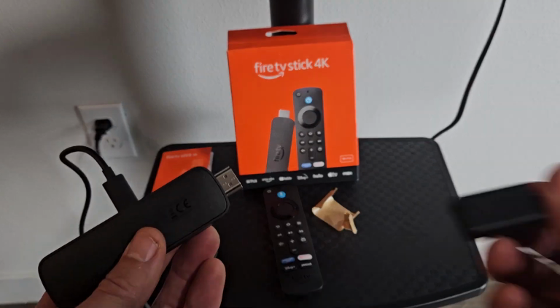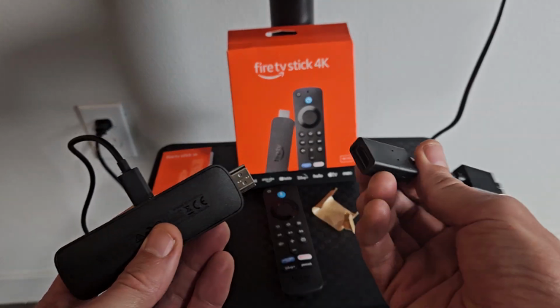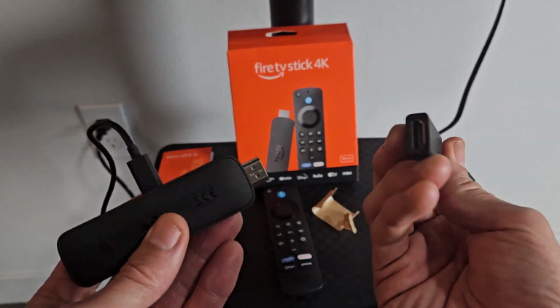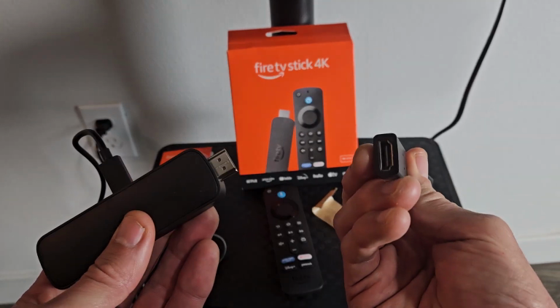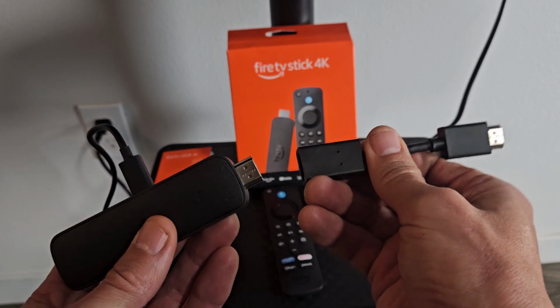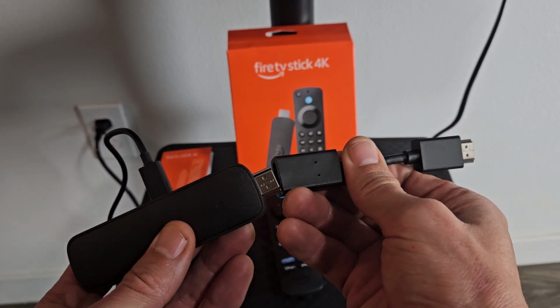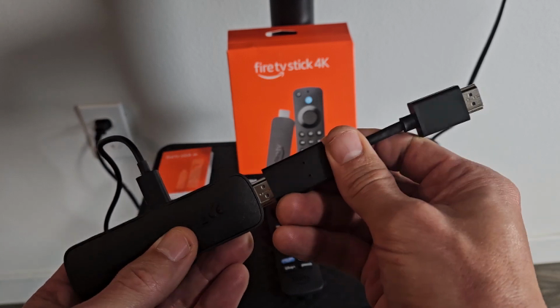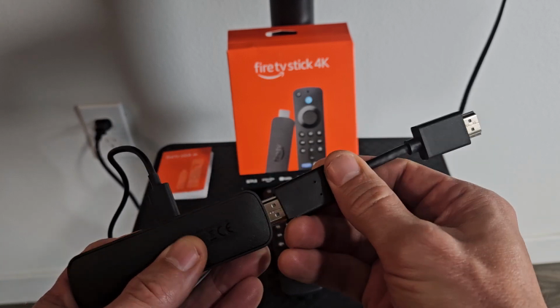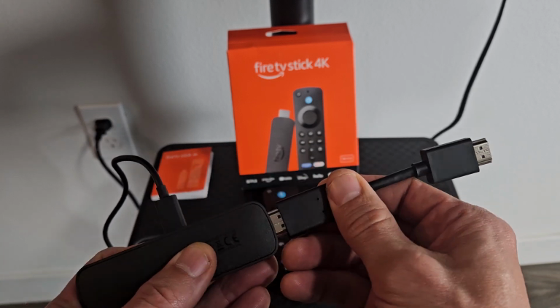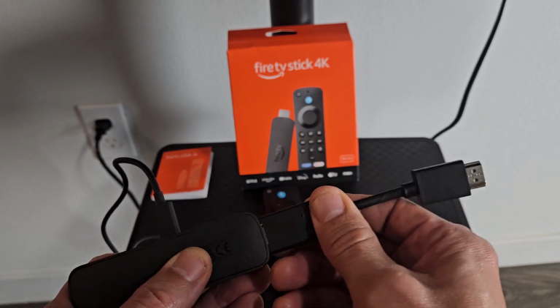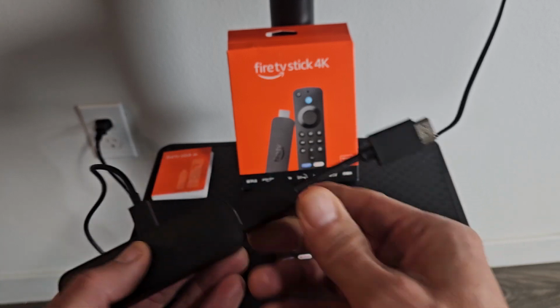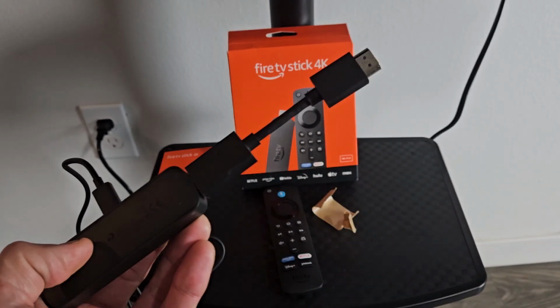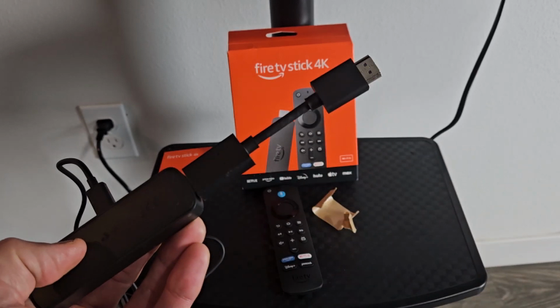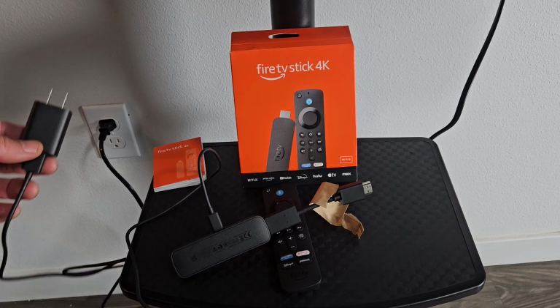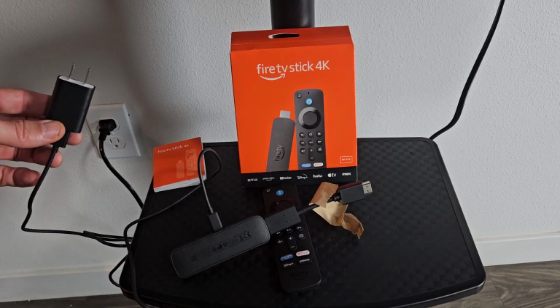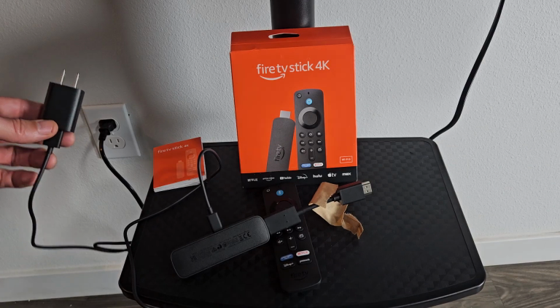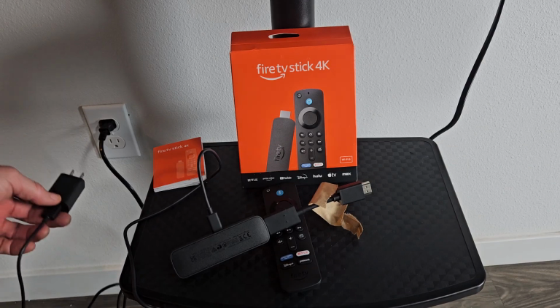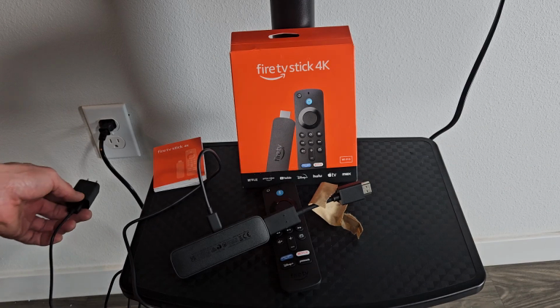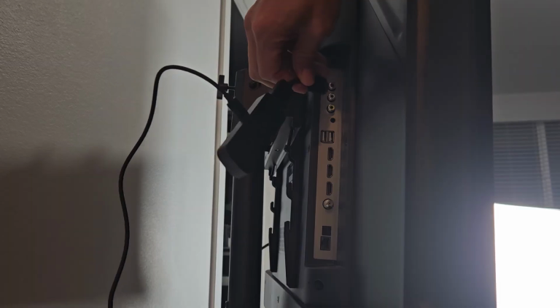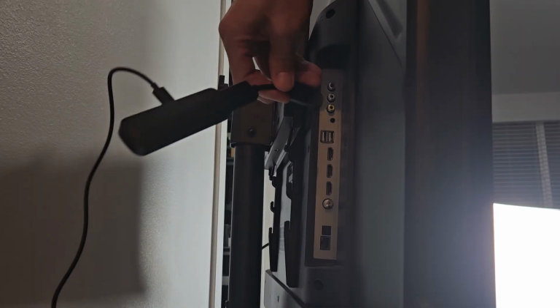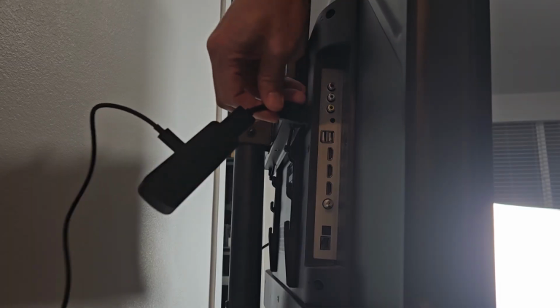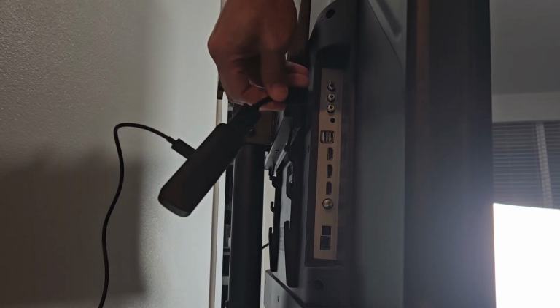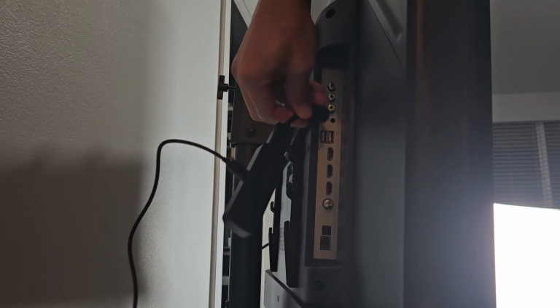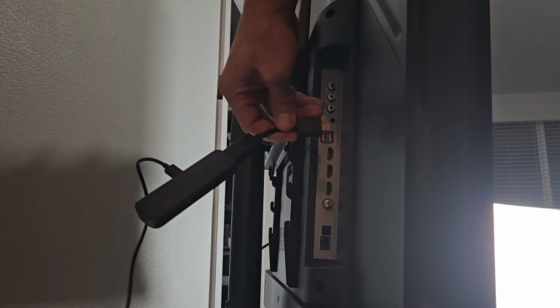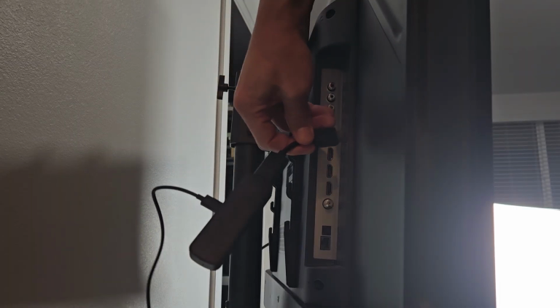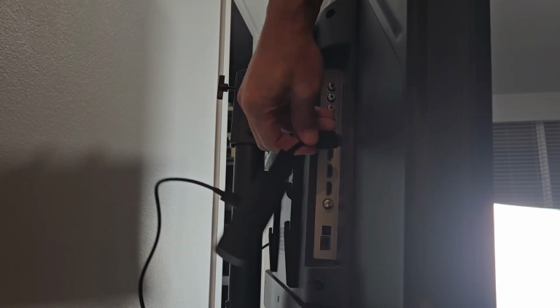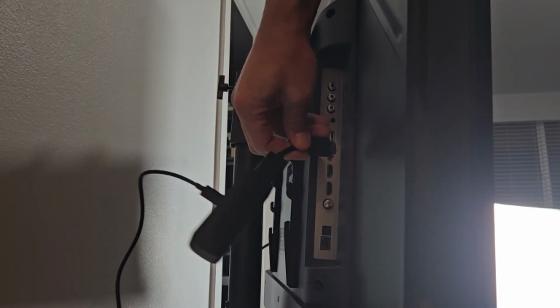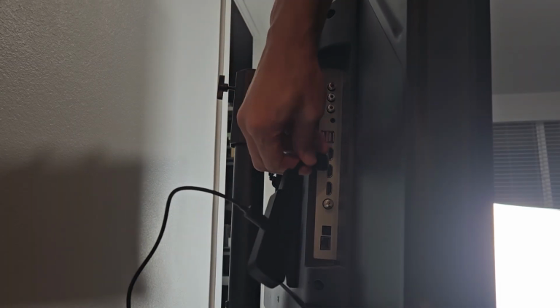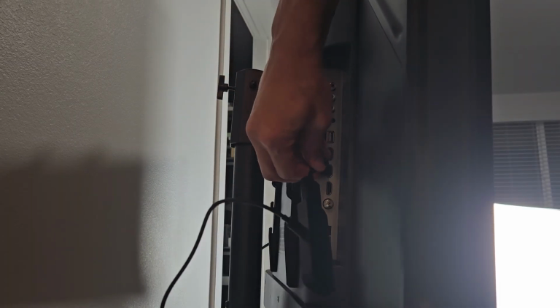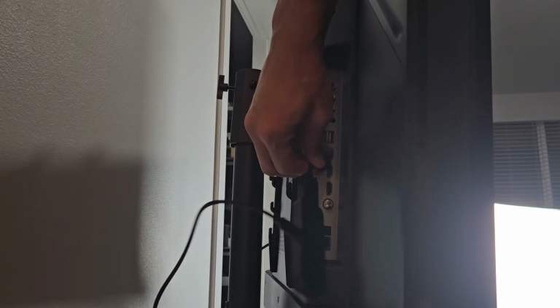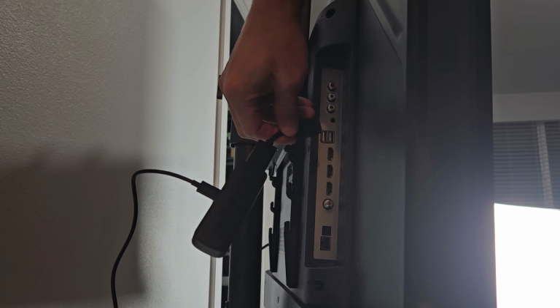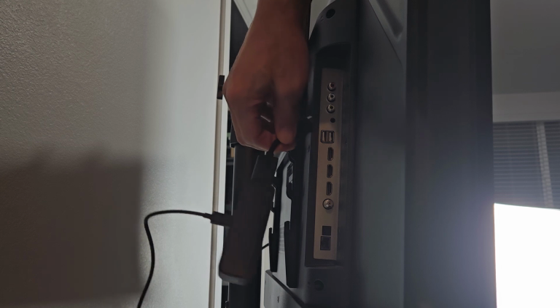You may or may not need the HDMI extender — I'm just going to go ahead and use it myself. Now let's plug this into the wall outlet, and then plug the stick into the HDMI port in the back of your TV.